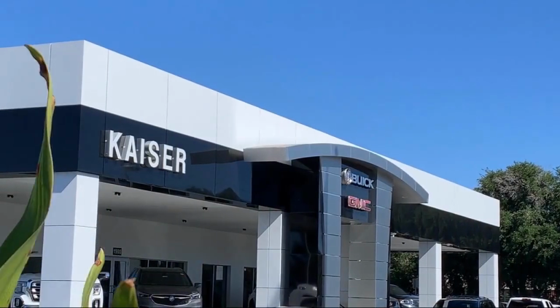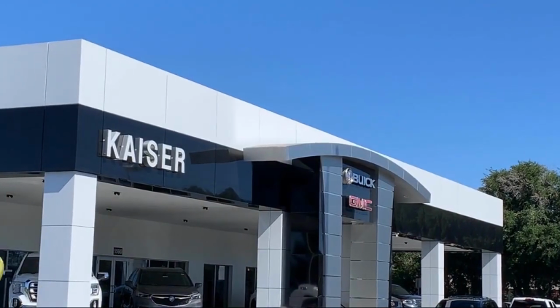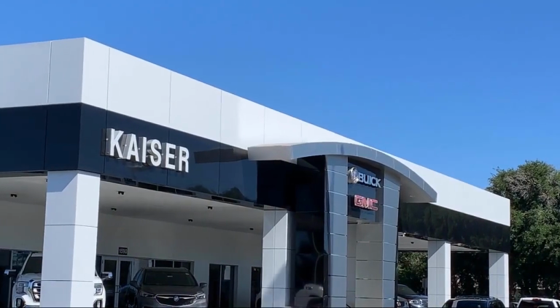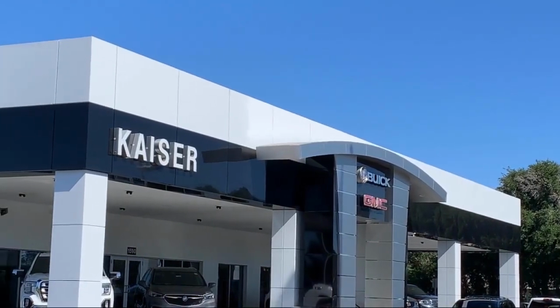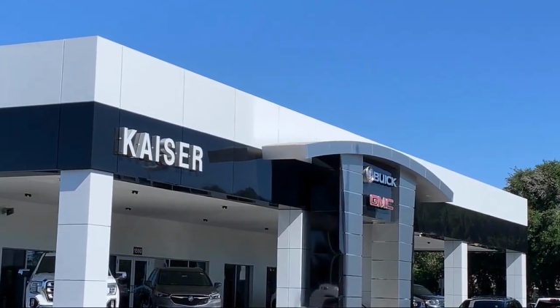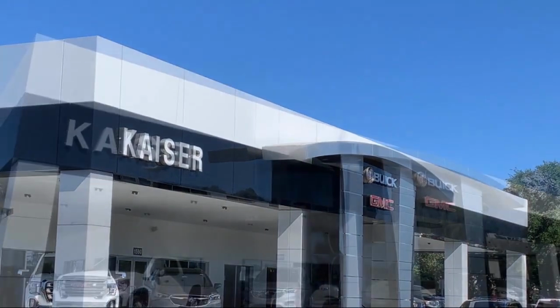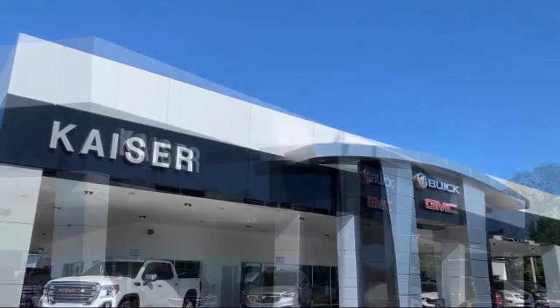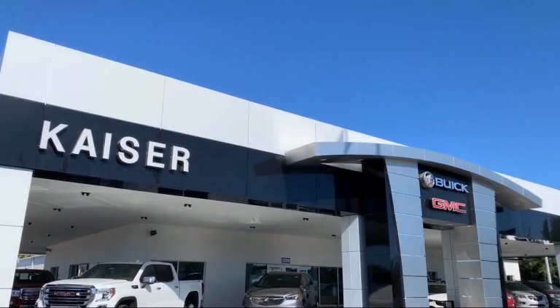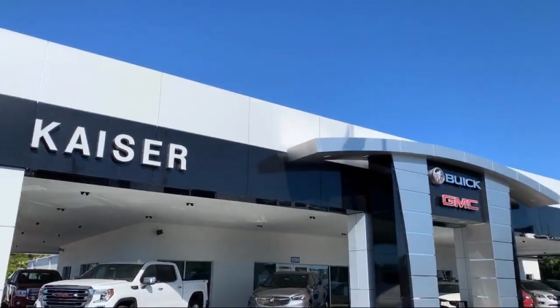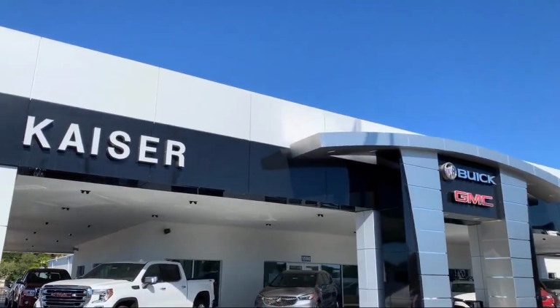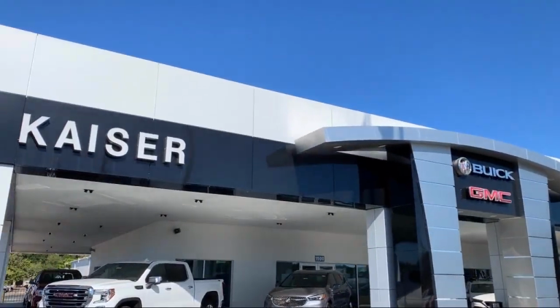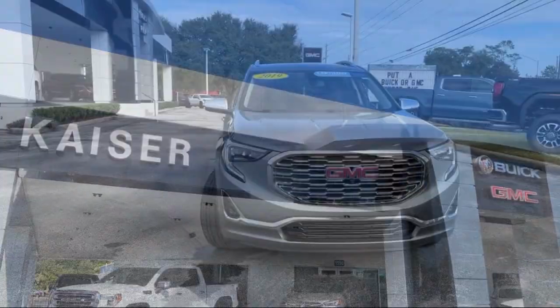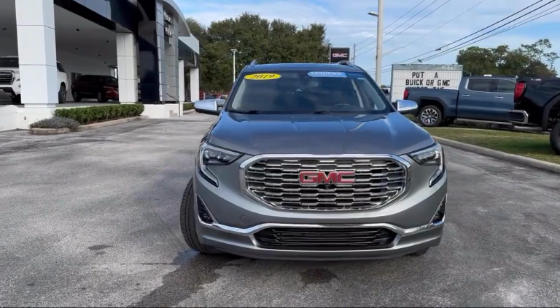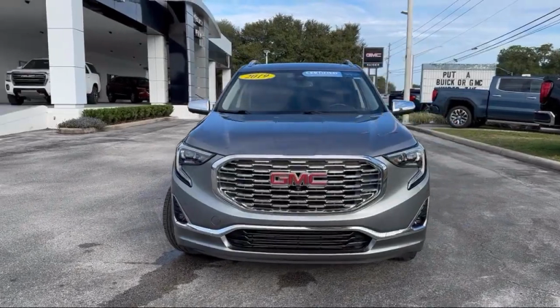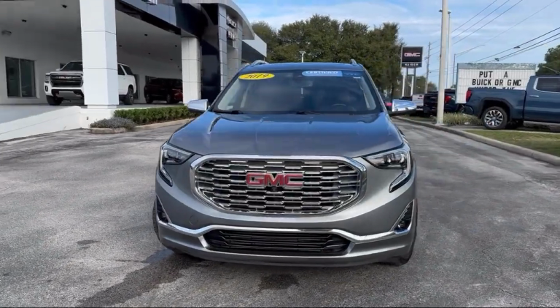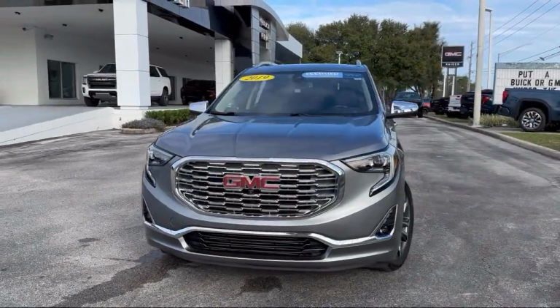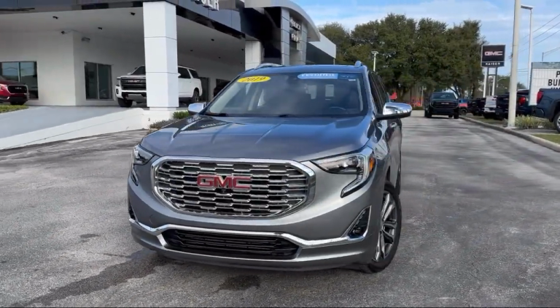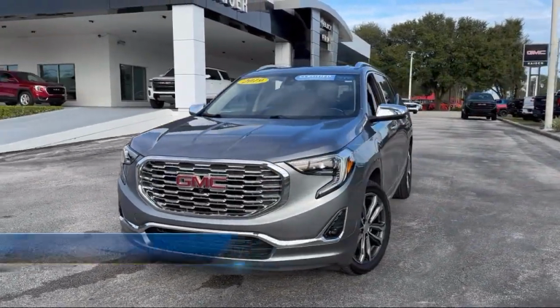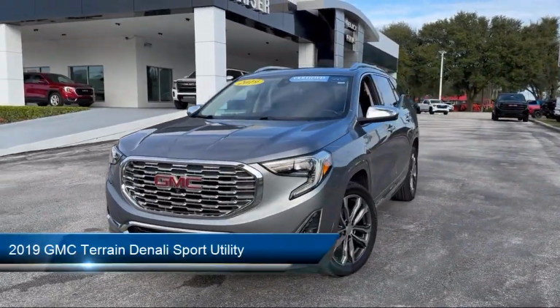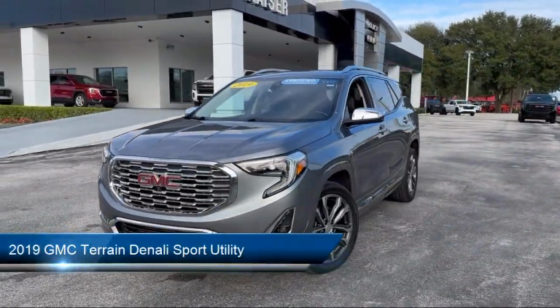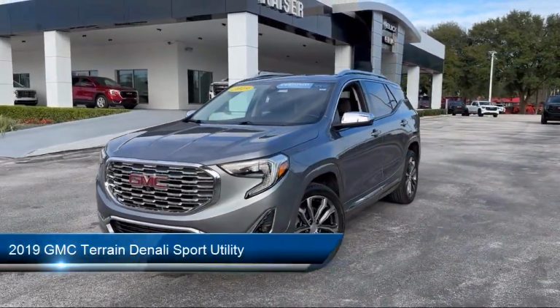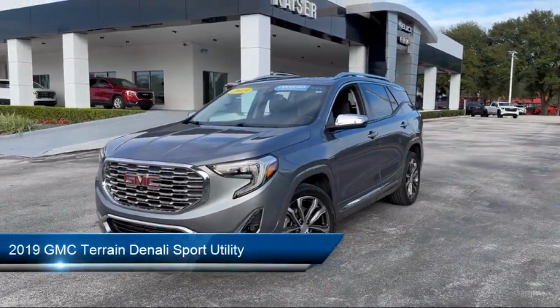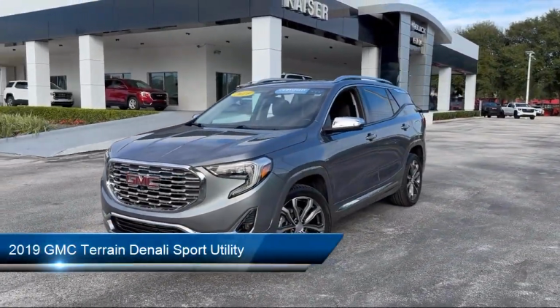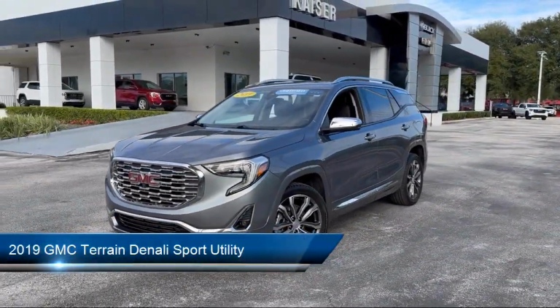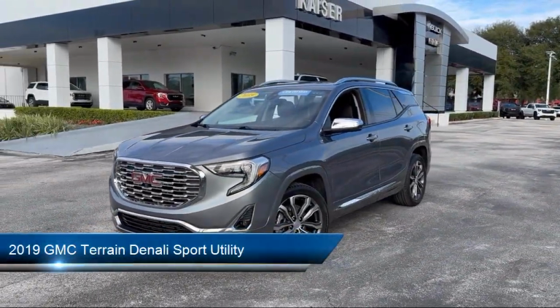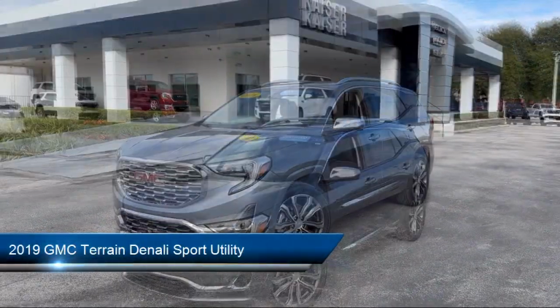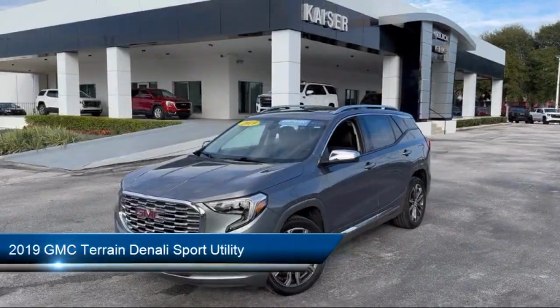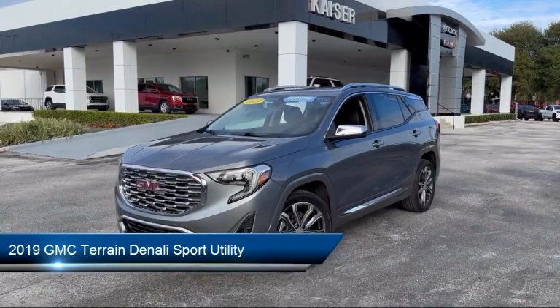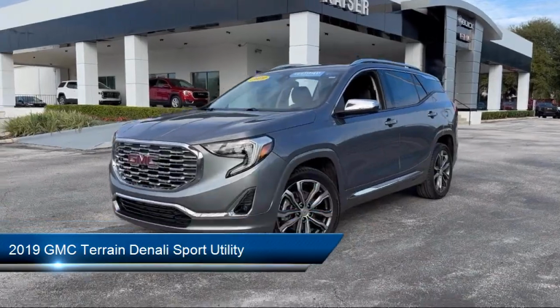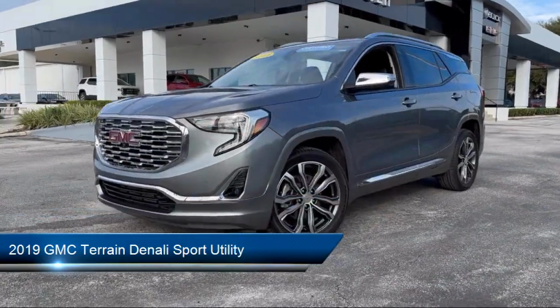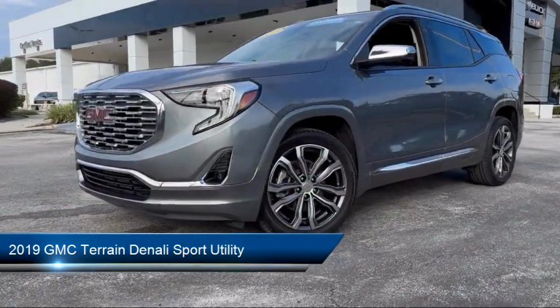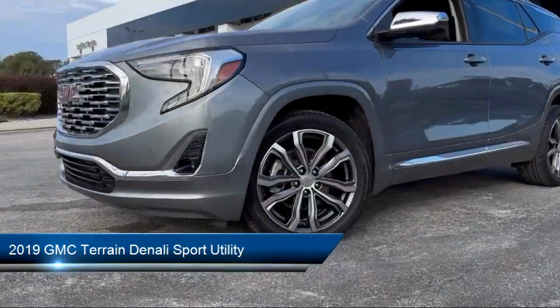Welcome to Kaiser Buick GMC Truck, and here's a look at another one of our great vehicles from our inventory. It comes equipped with navigation, HD surround vision, and HD radio.